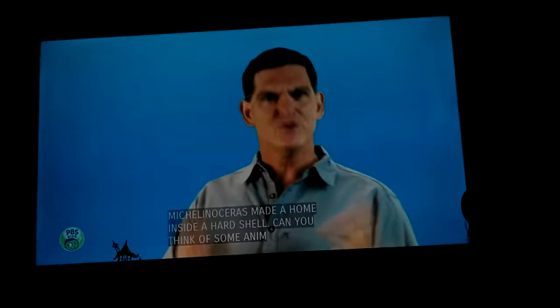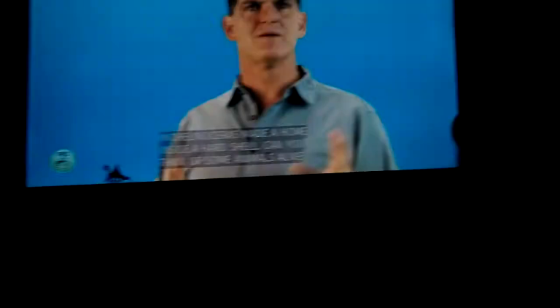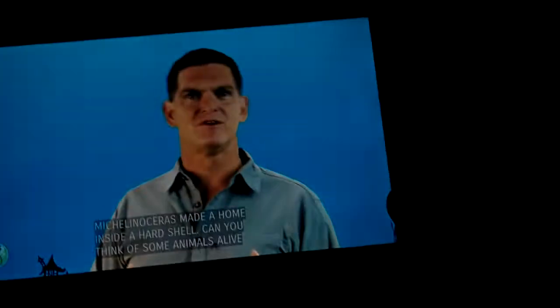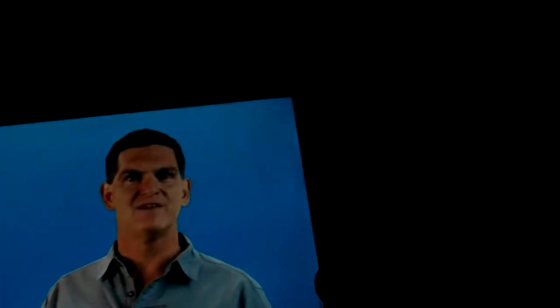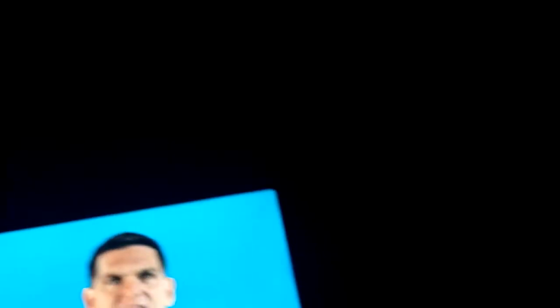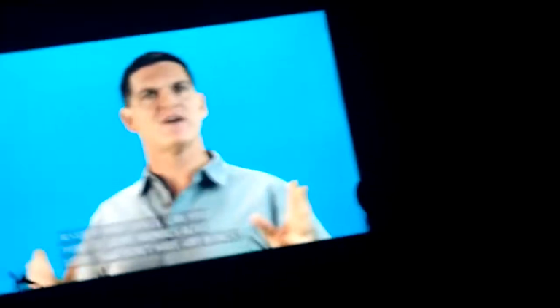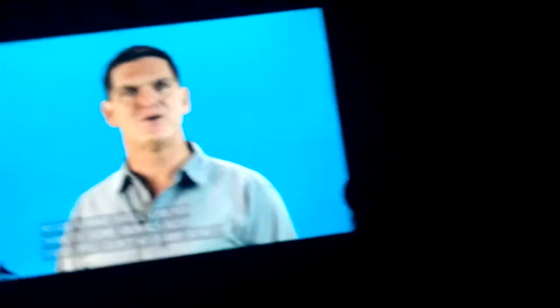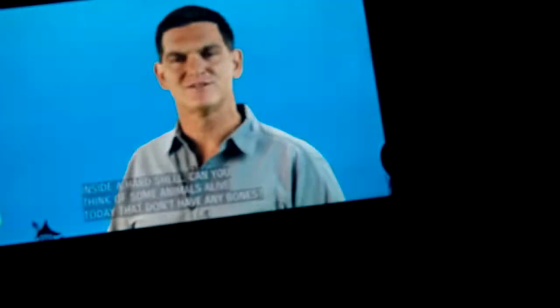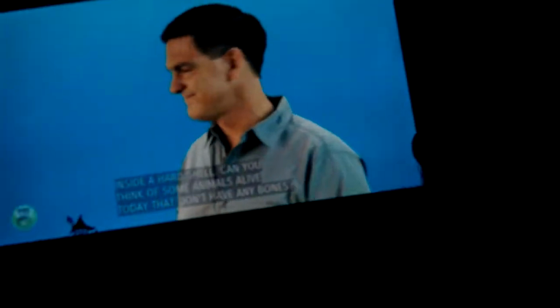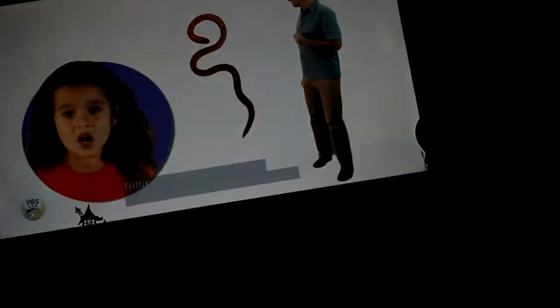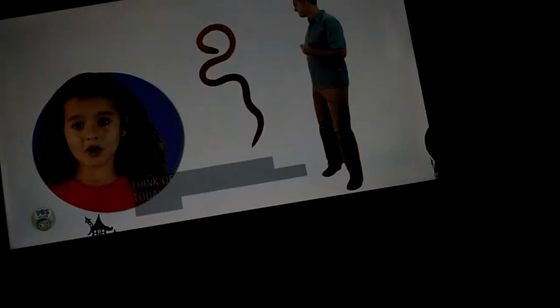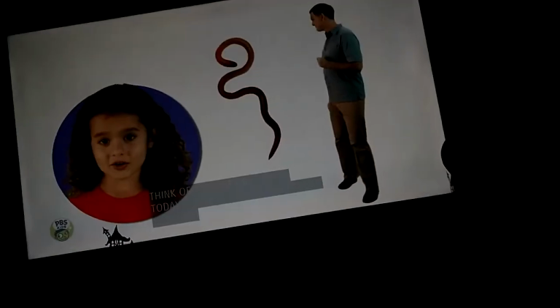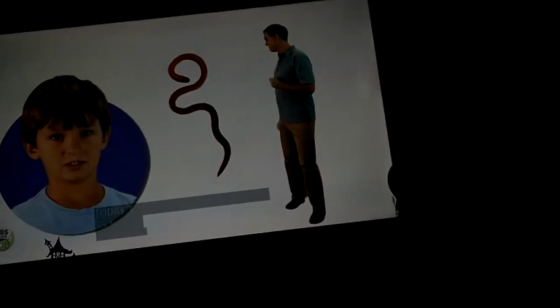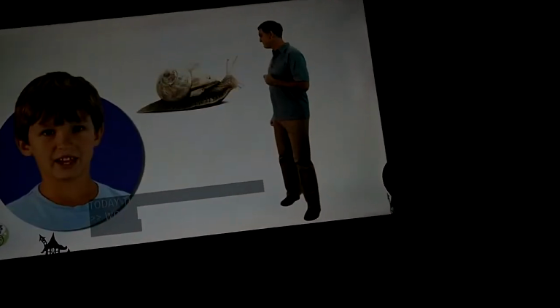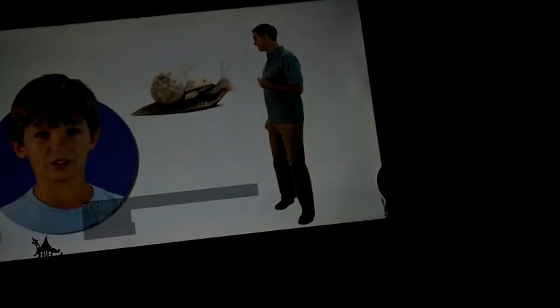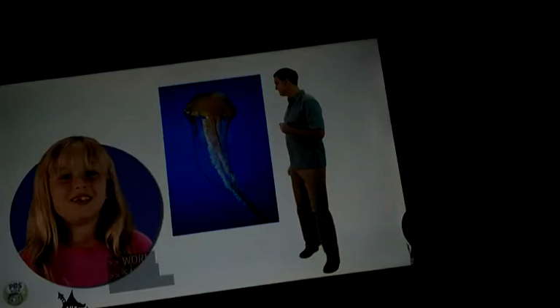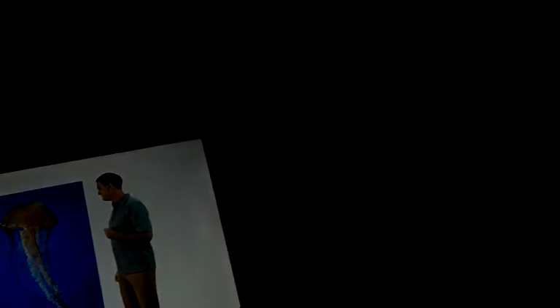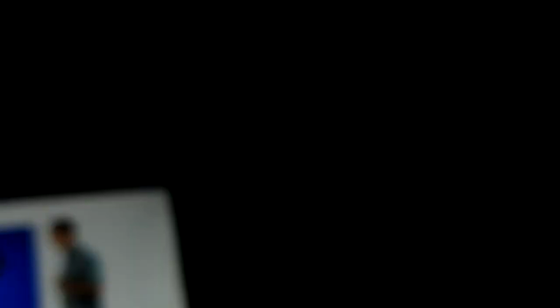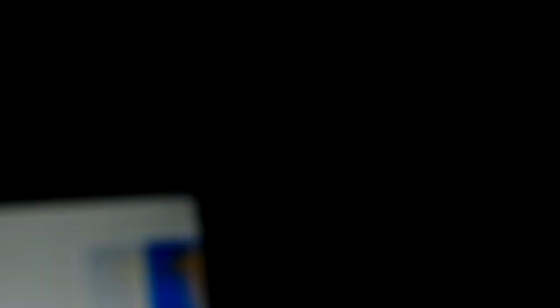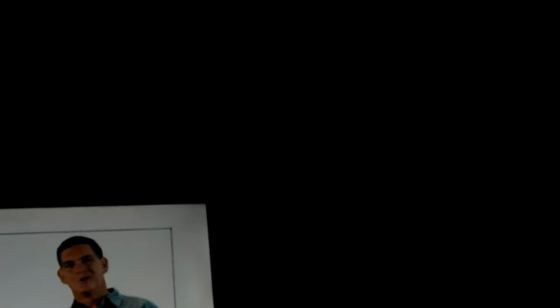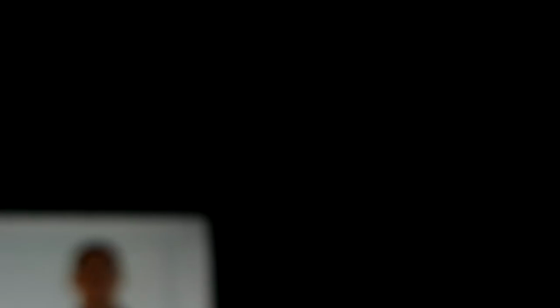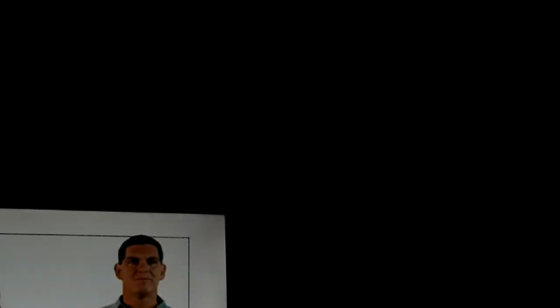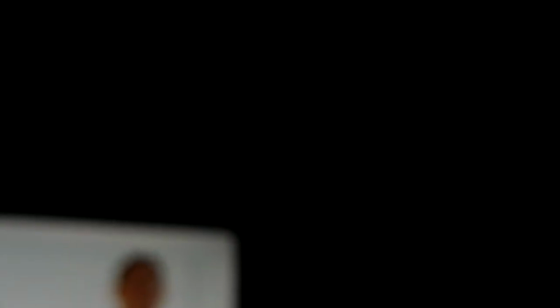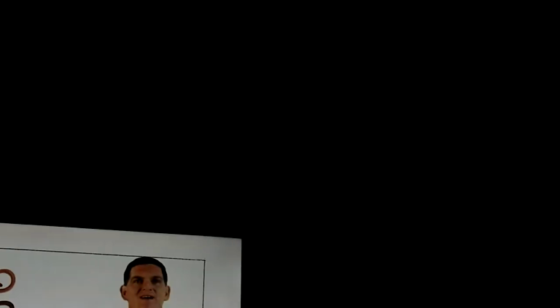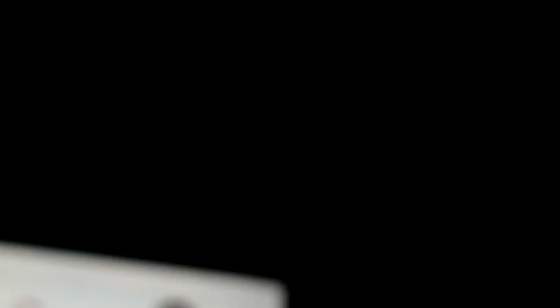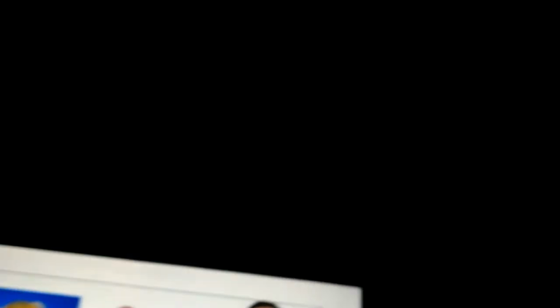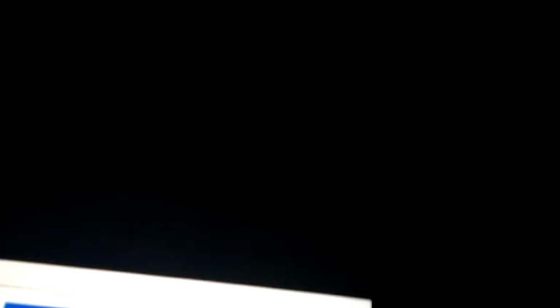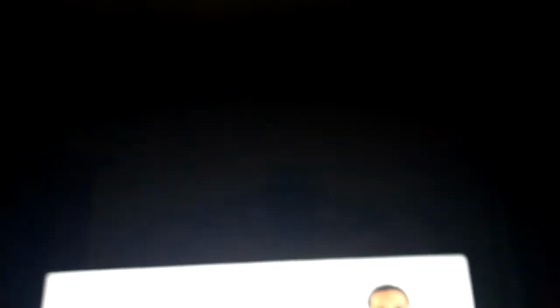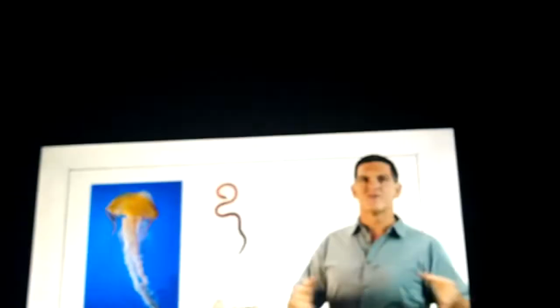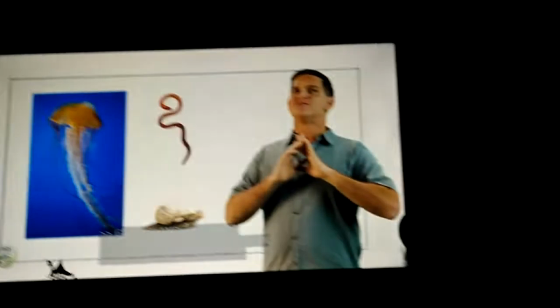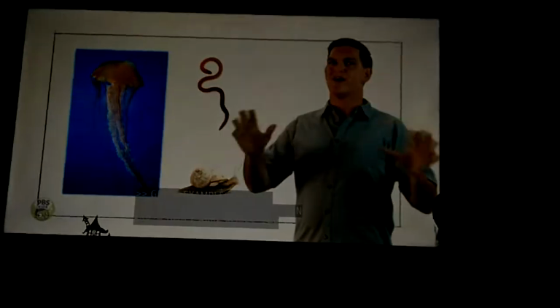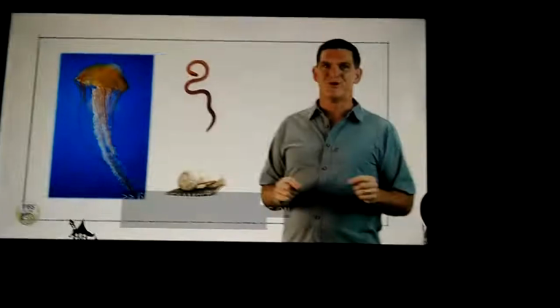Can you think of some animals alive today that don't have any bones? Worms, snails, jellyfish. In fact, most of the living creatures on Earth don't have bones.